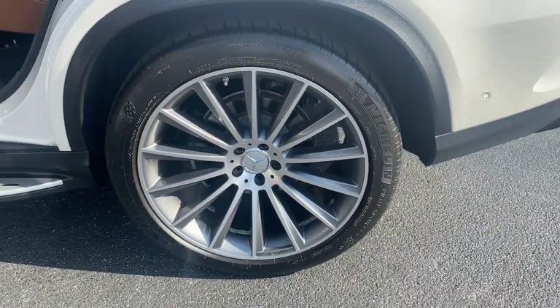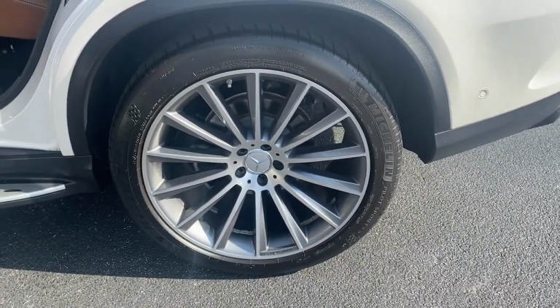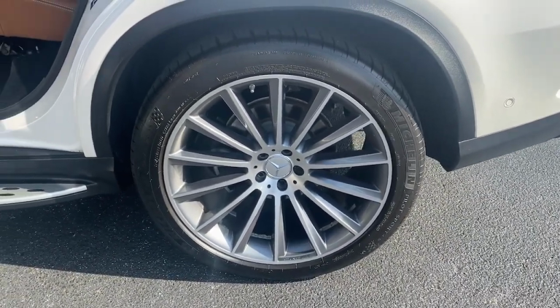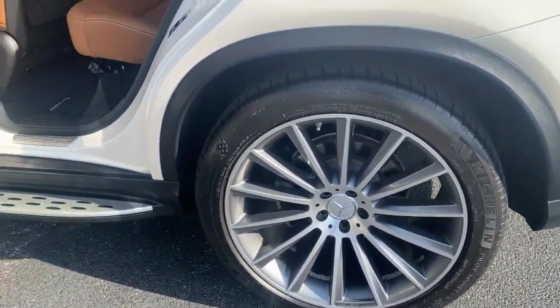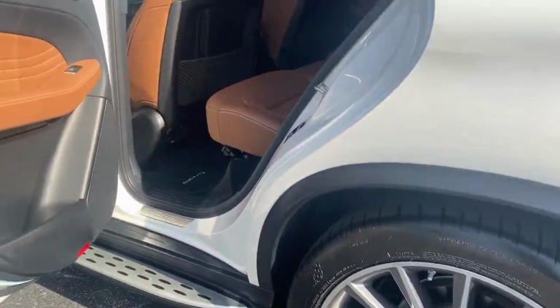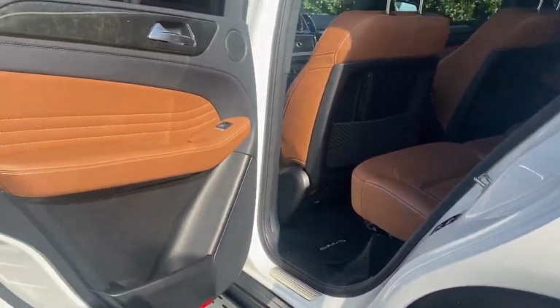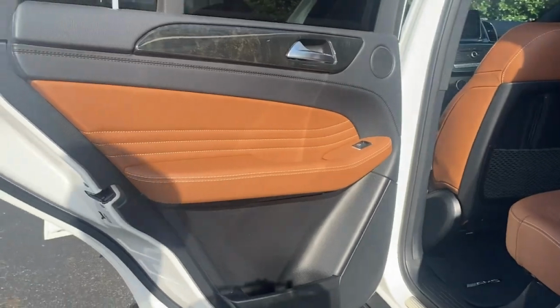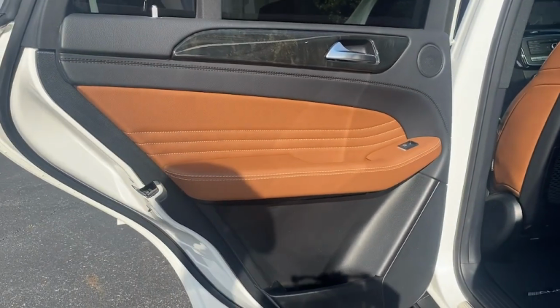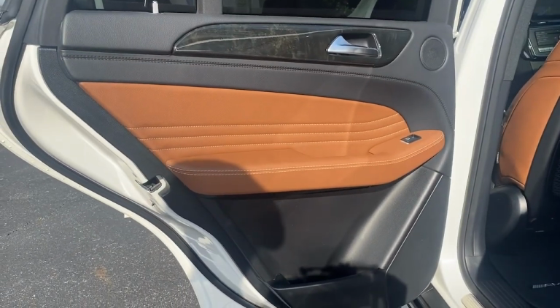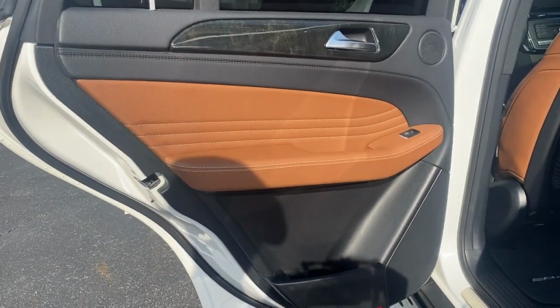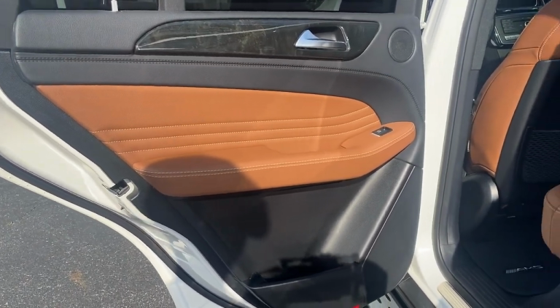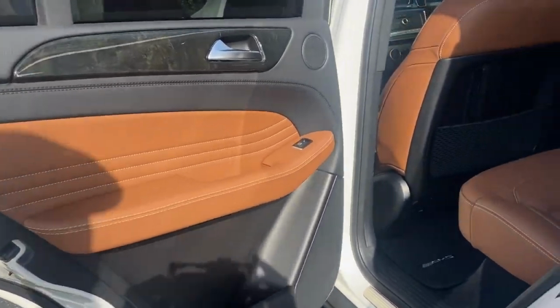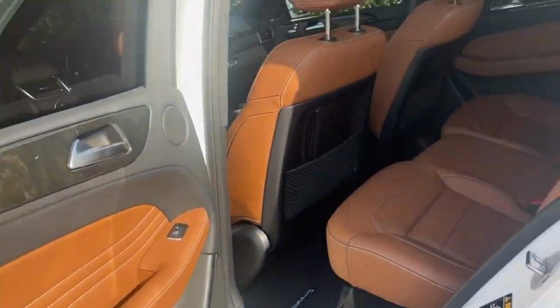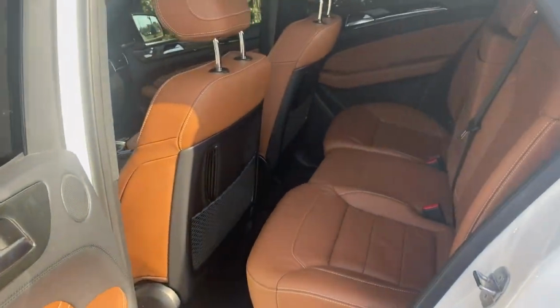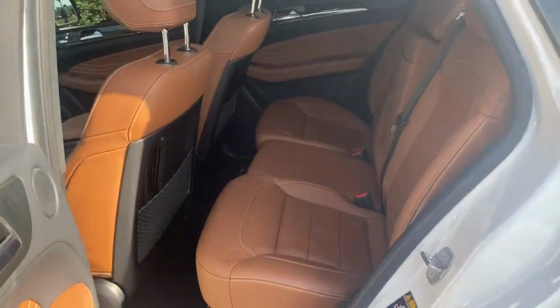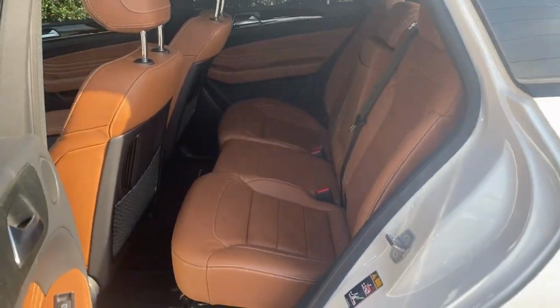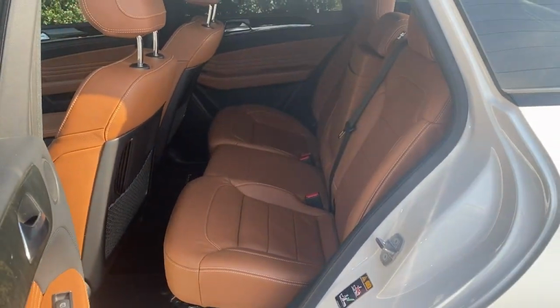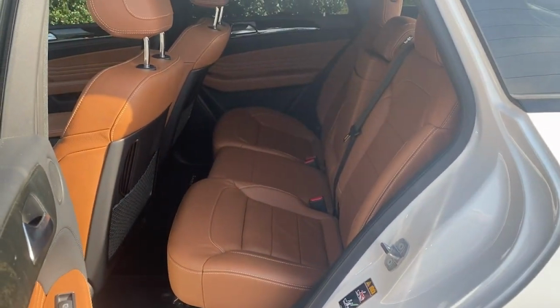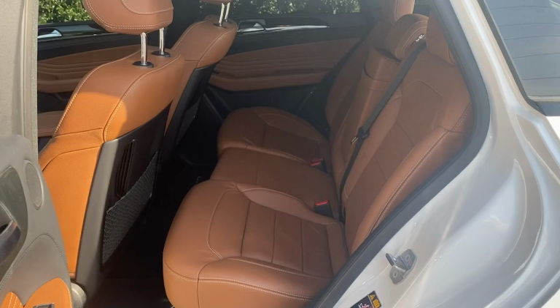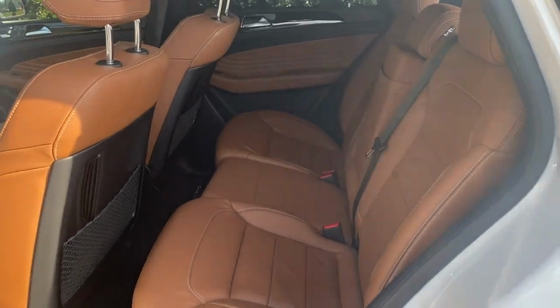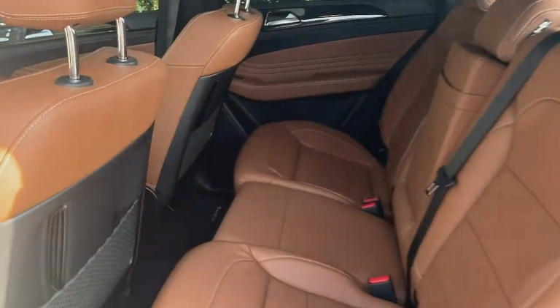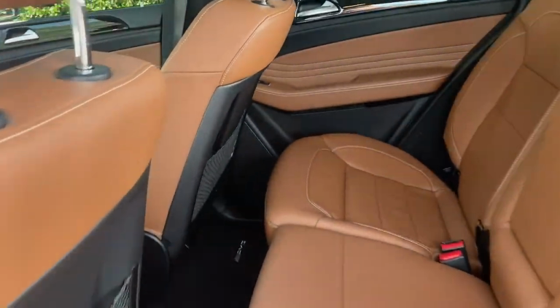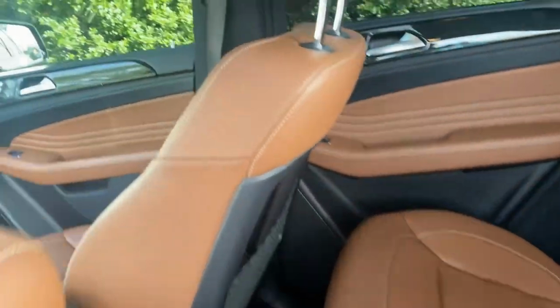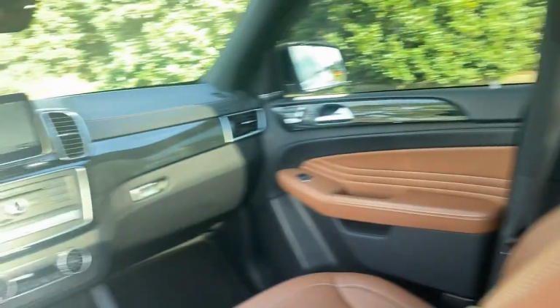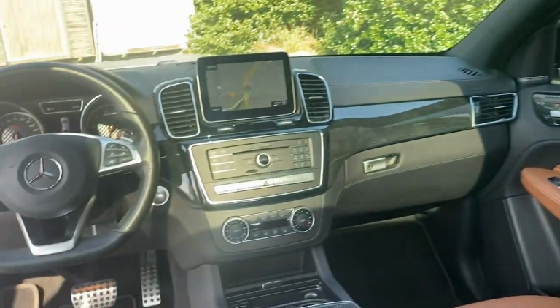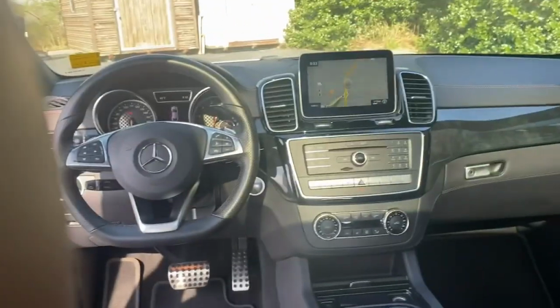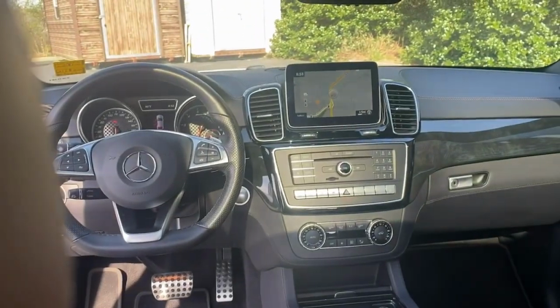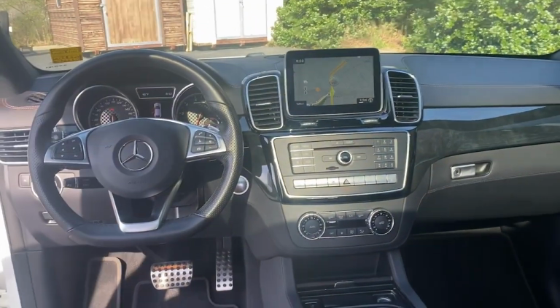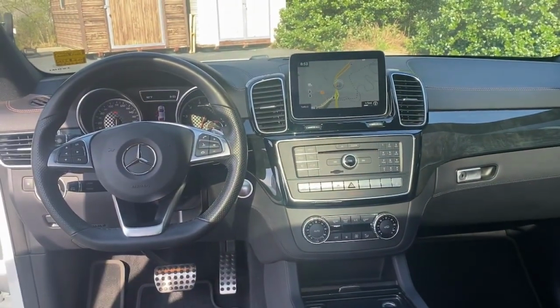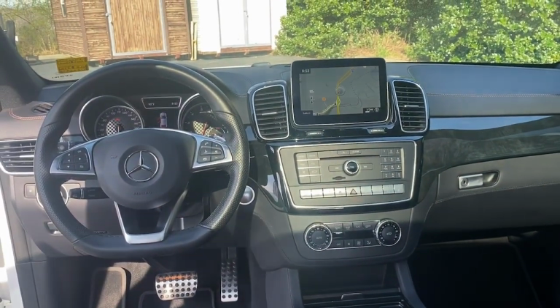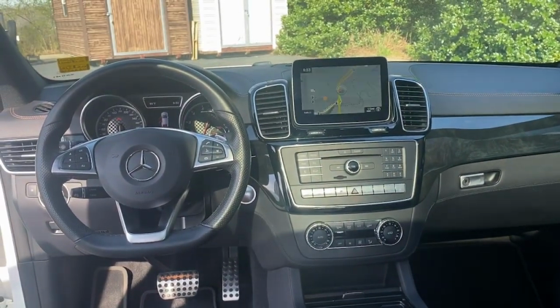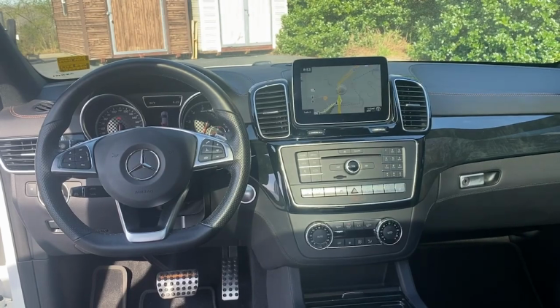Lane departure warning, panoramic roof, all-wheel drive, keyless entry, sun/moonroof, navigation system, power liftgate, remote engine start, keyless start, active suspension.